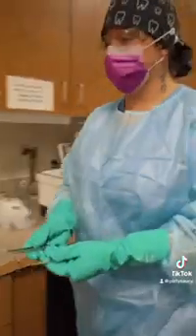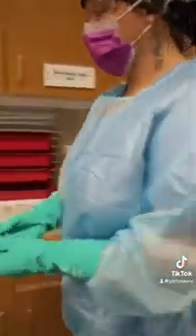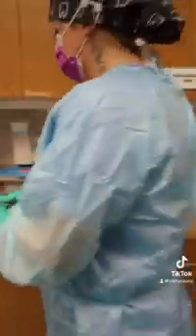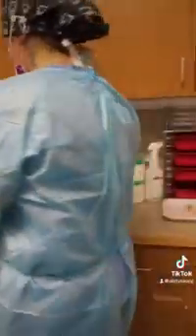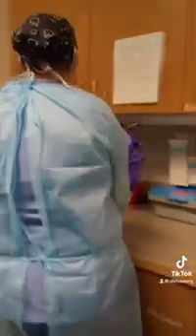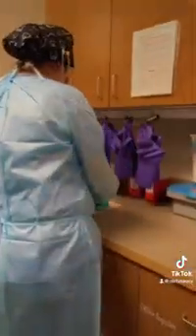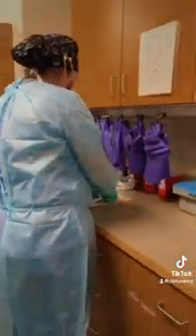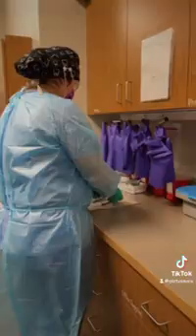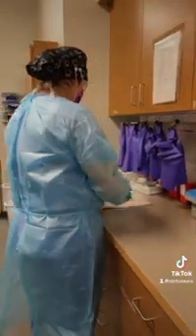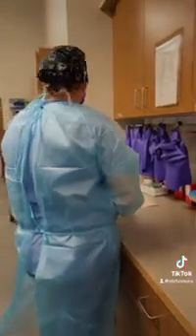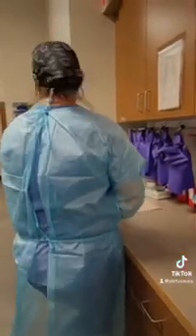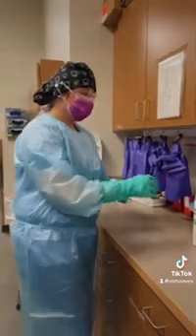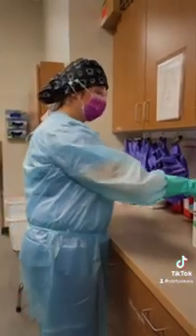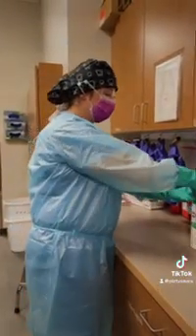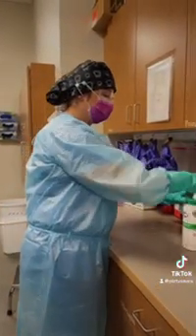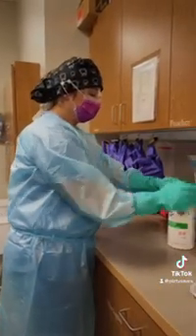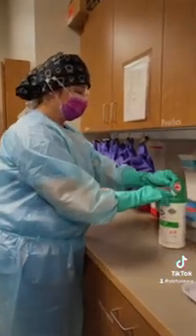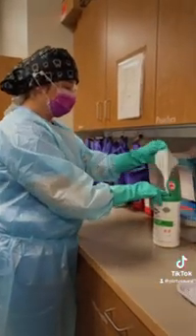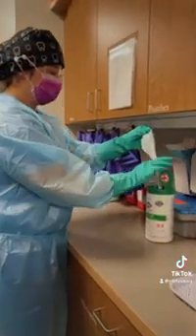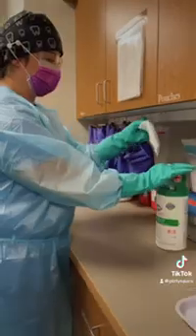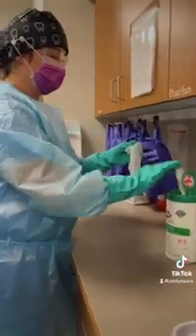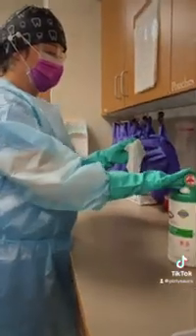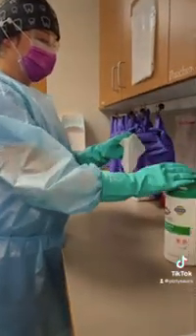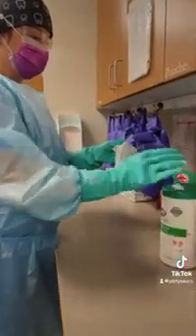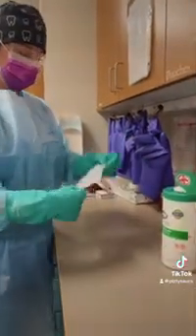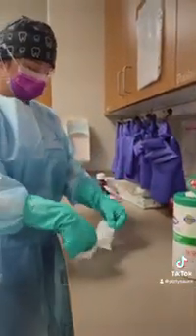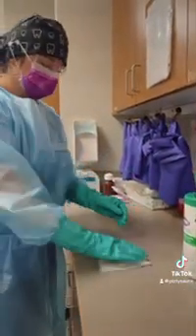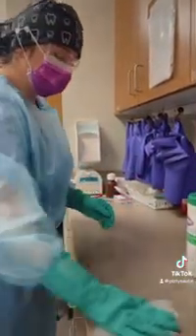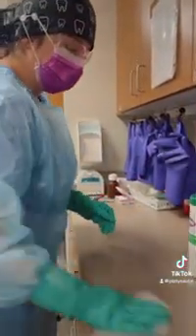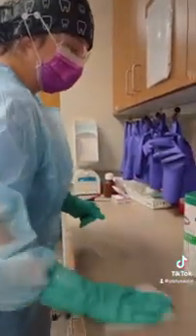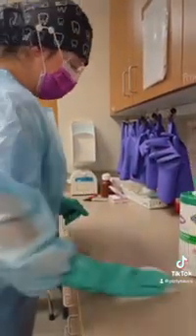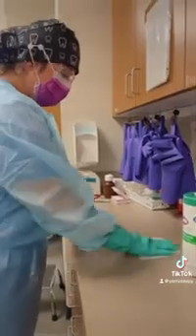We're now going to take all the sanitized instruments into the area designated for disinfection and sterilization. After those instruments have been bagged and taken care of, we are now going to disinfect the work area.